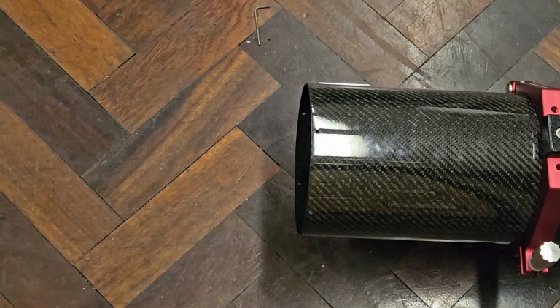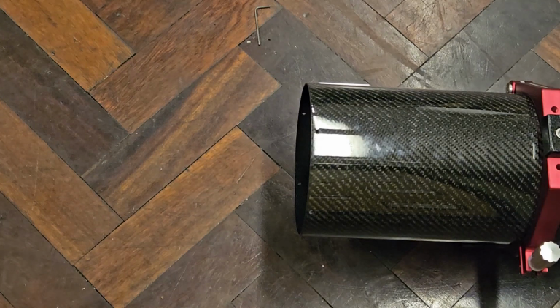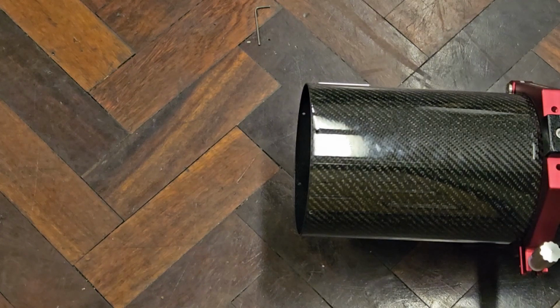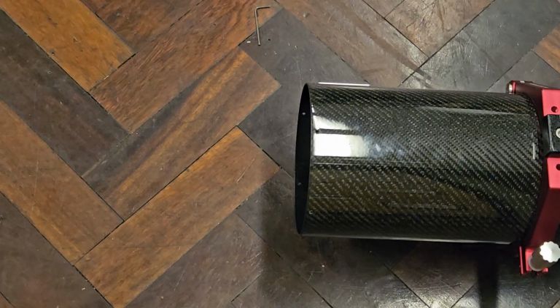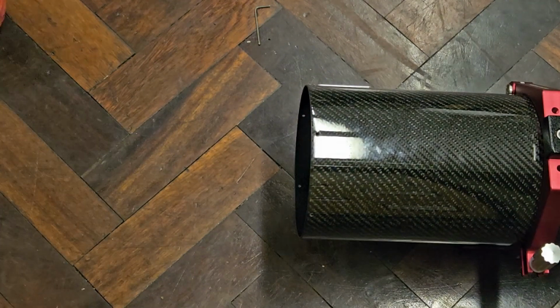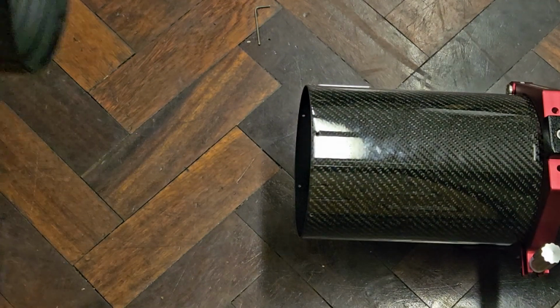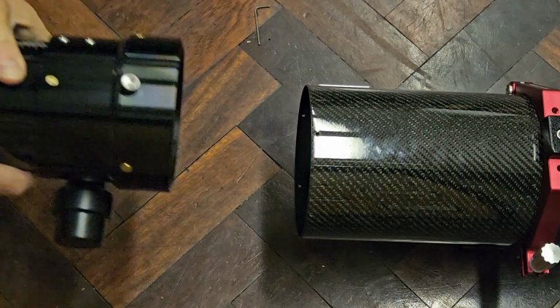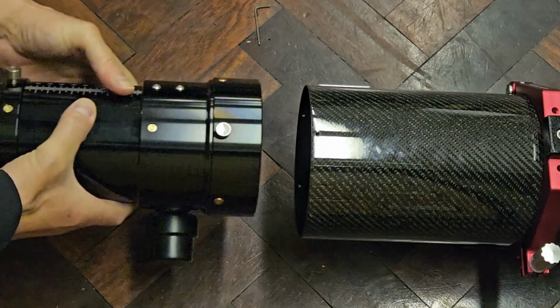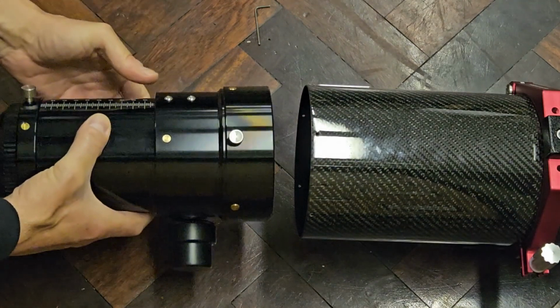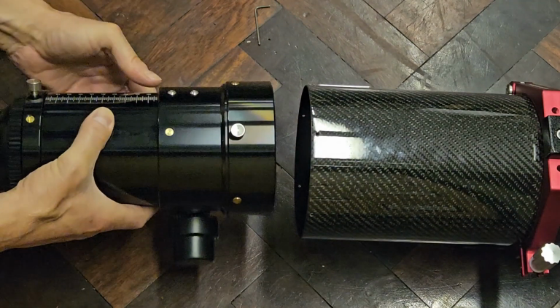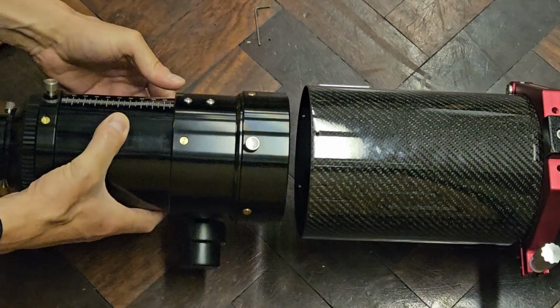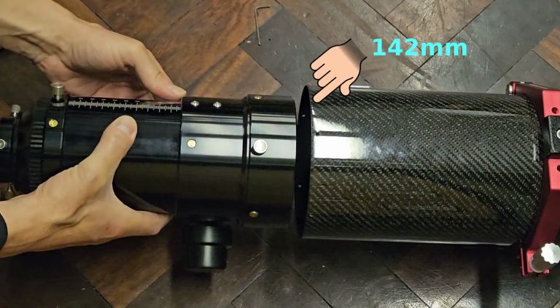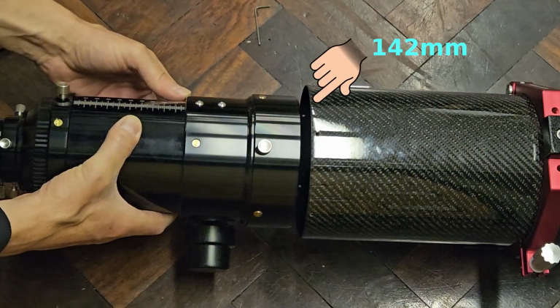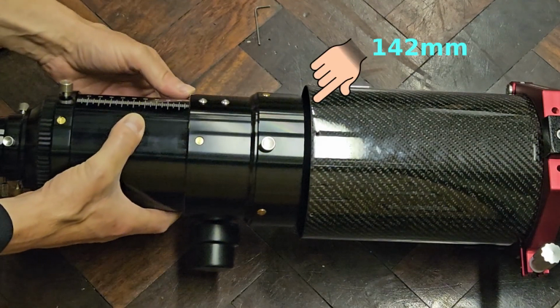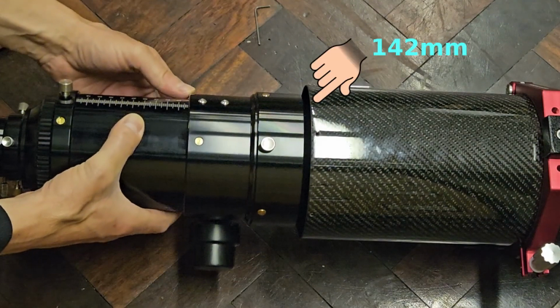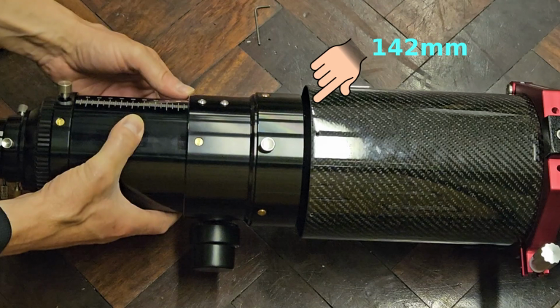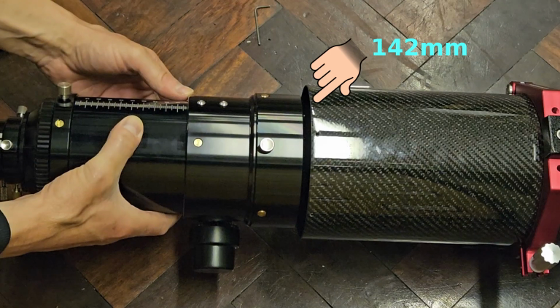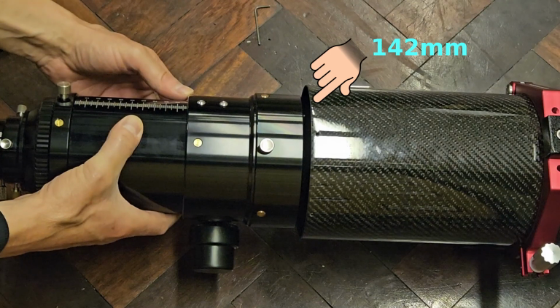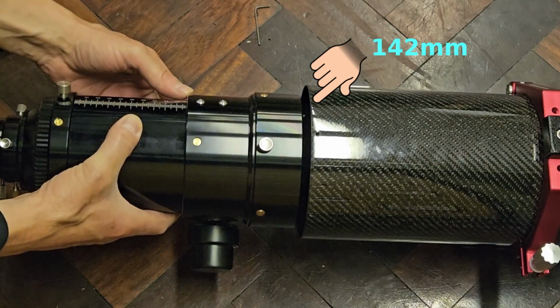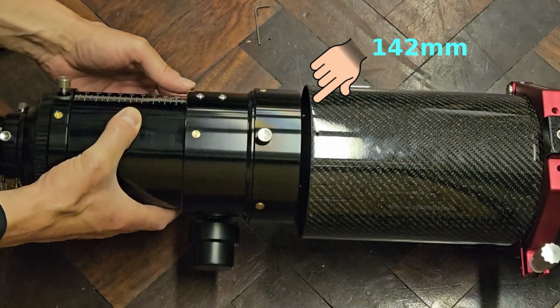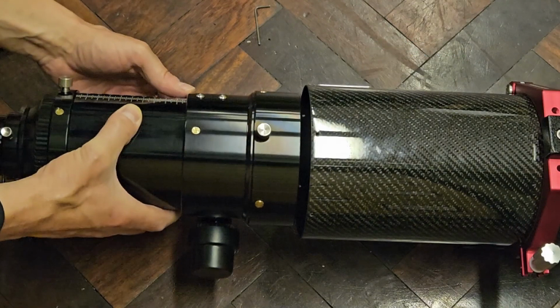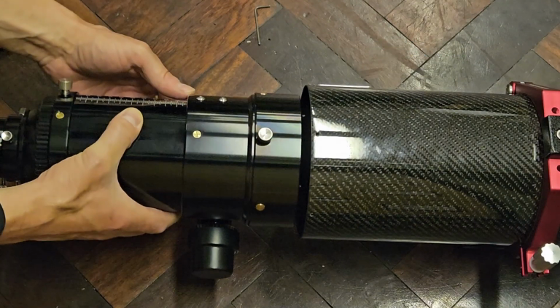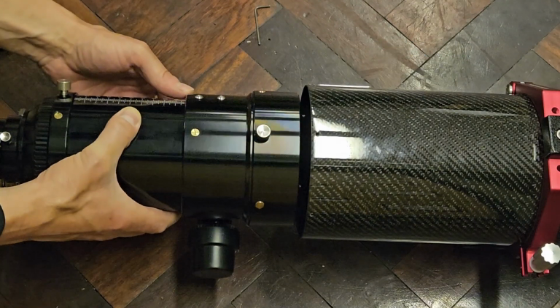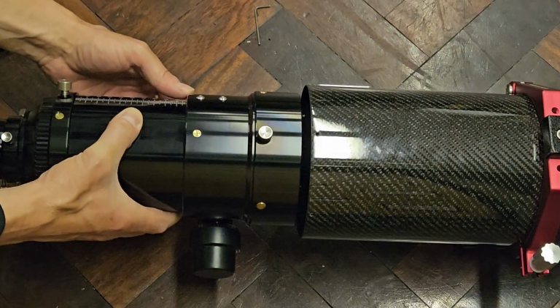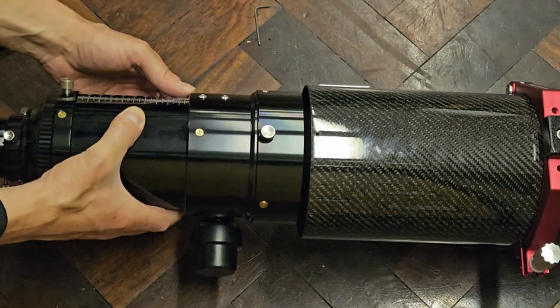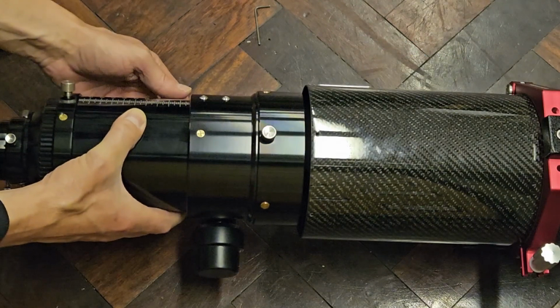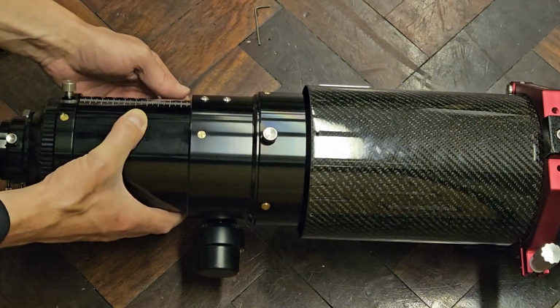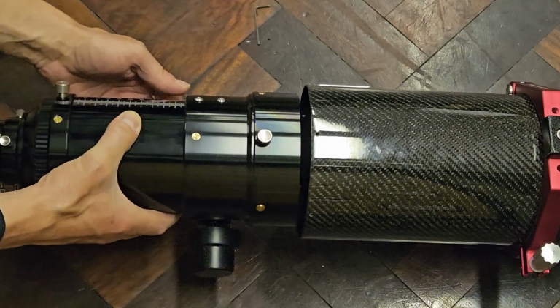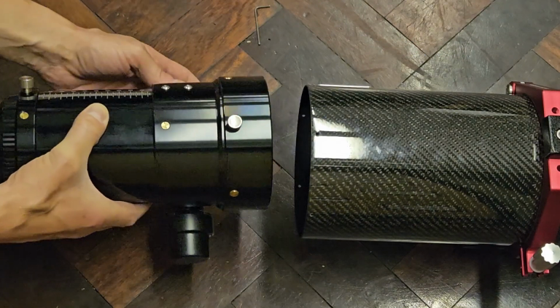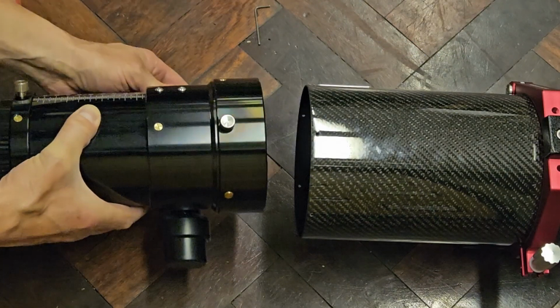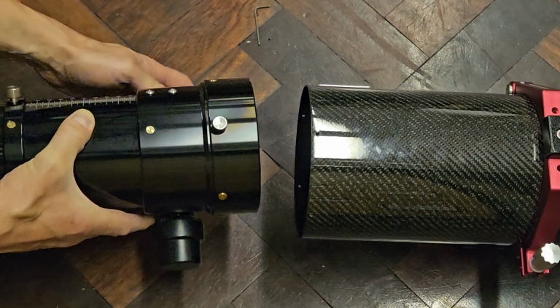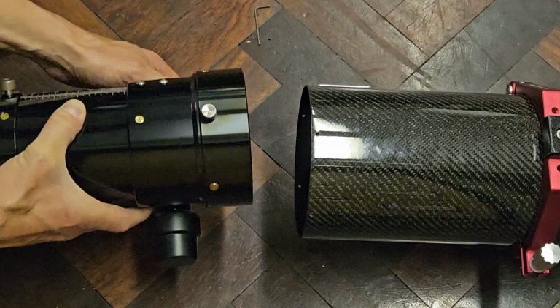The hole left at the breech end of the telescope is 142 millimeters in diameter, and as you can see the new focuser requires a custom adapter — which is the whole point of this video.